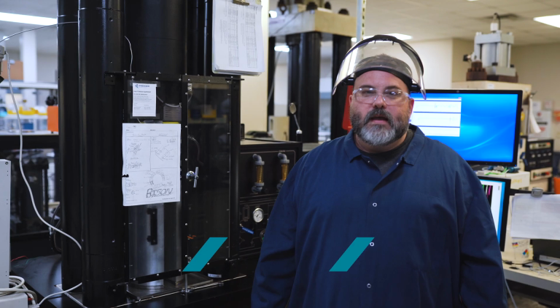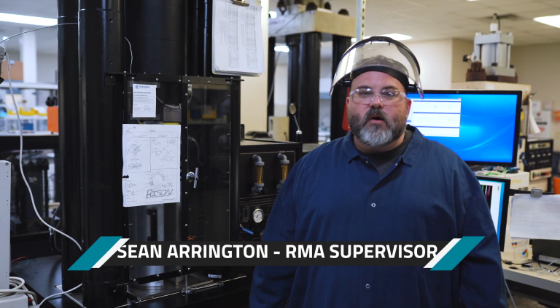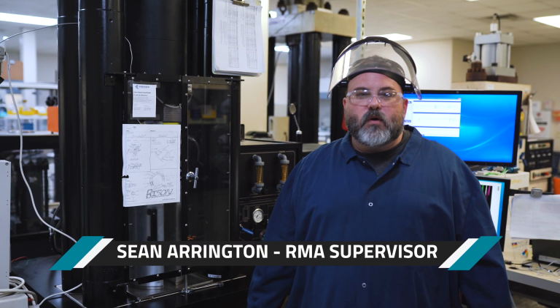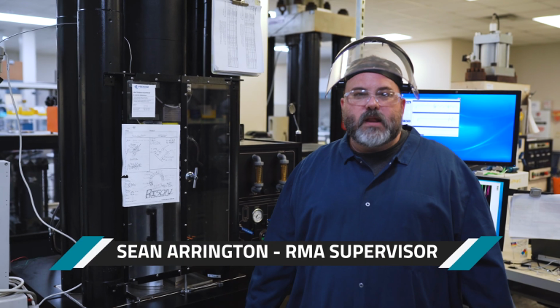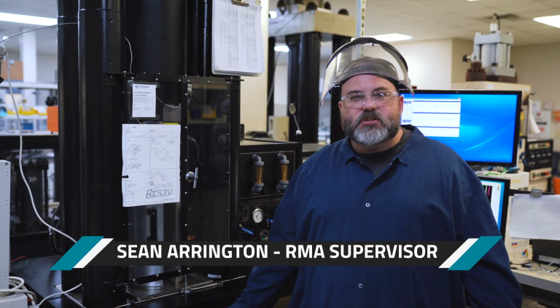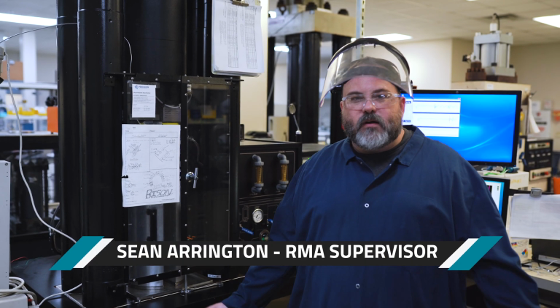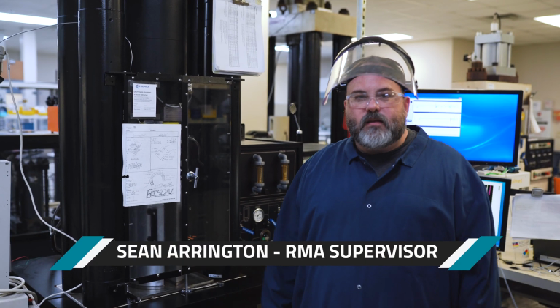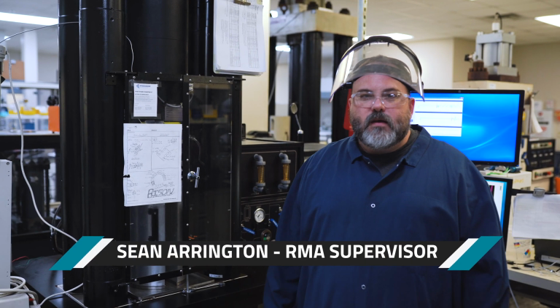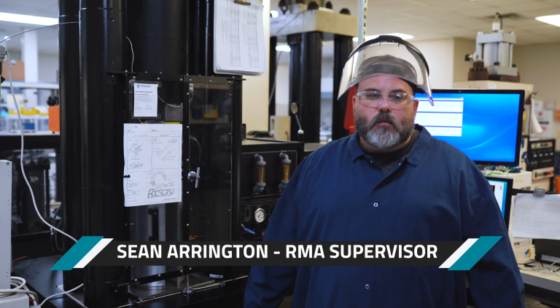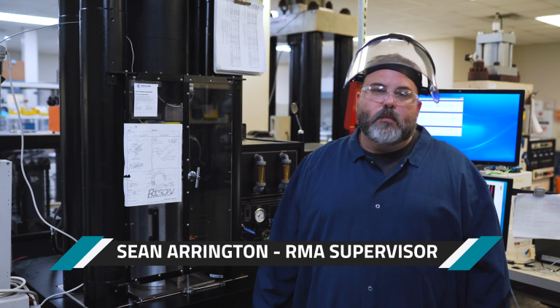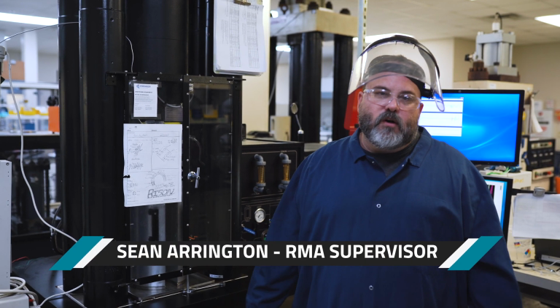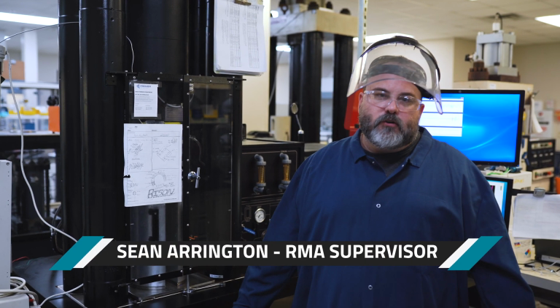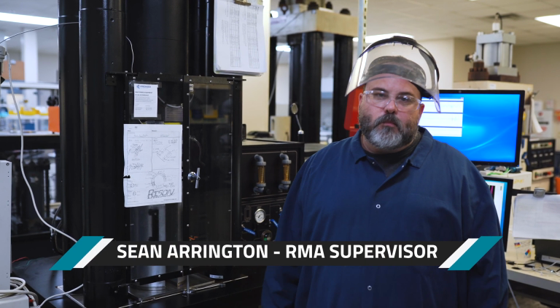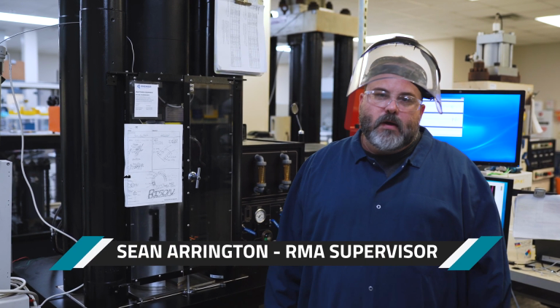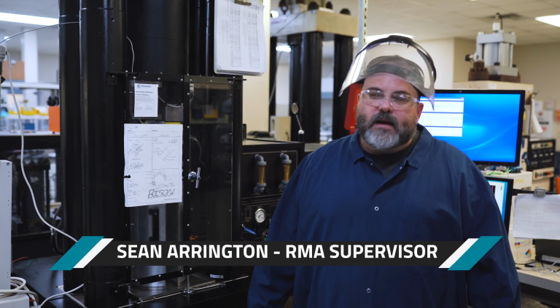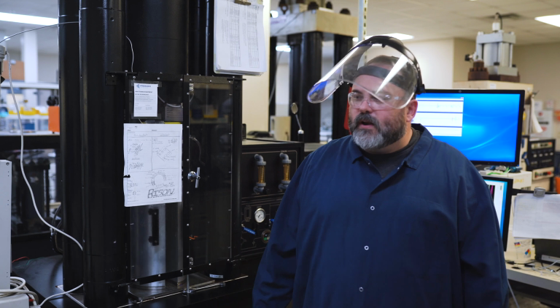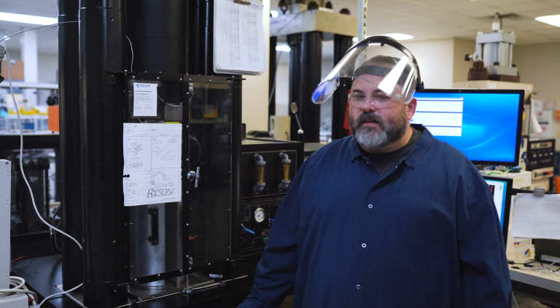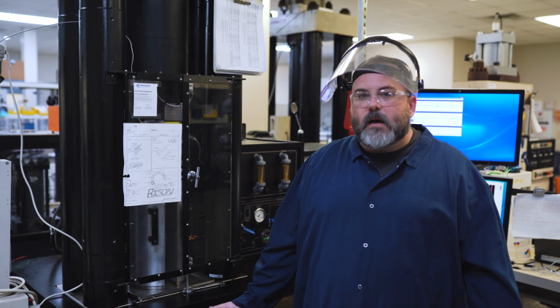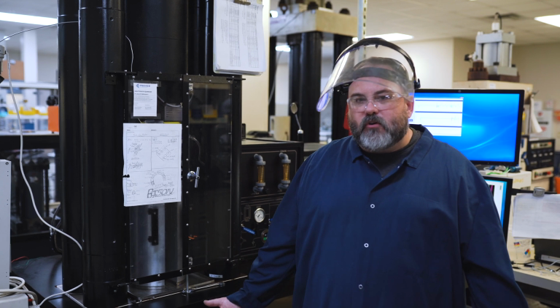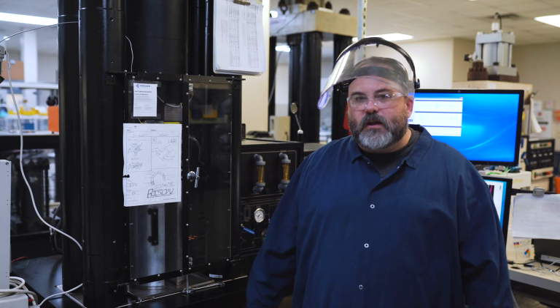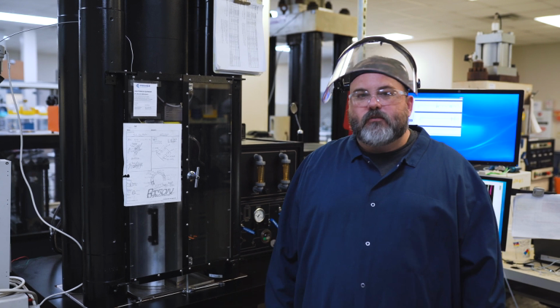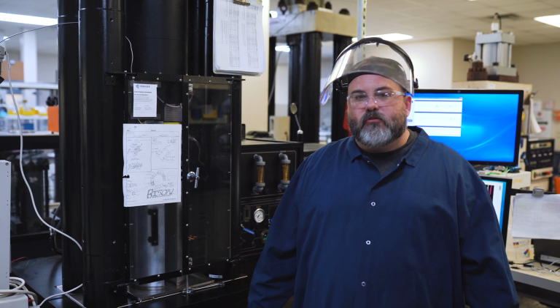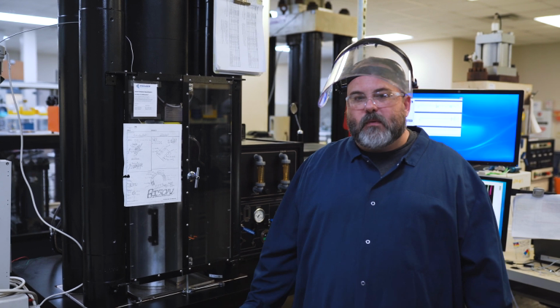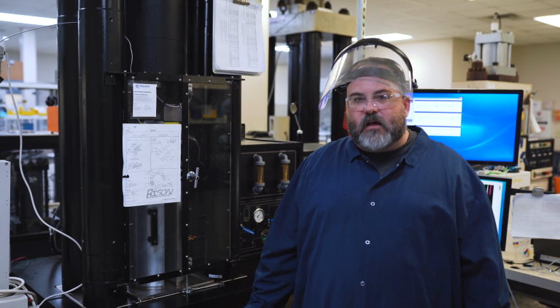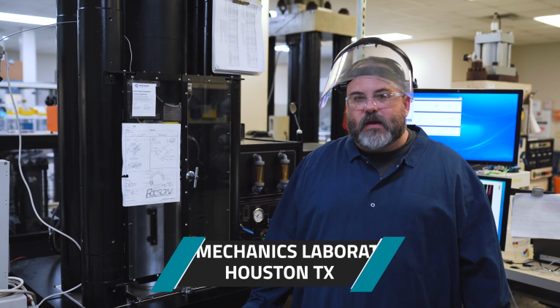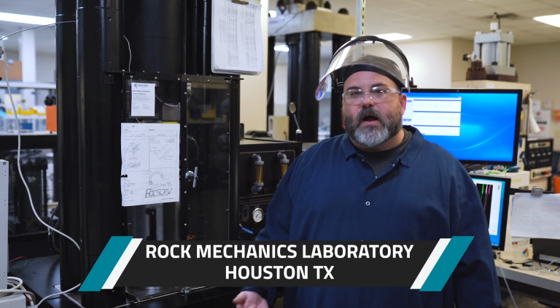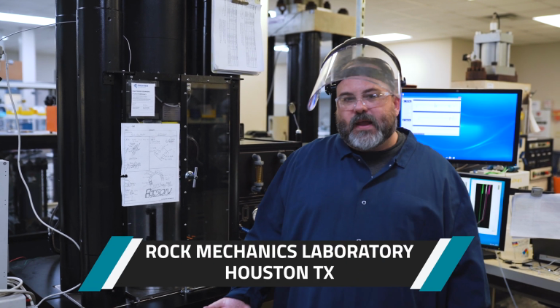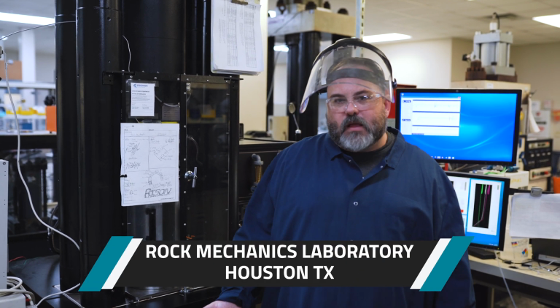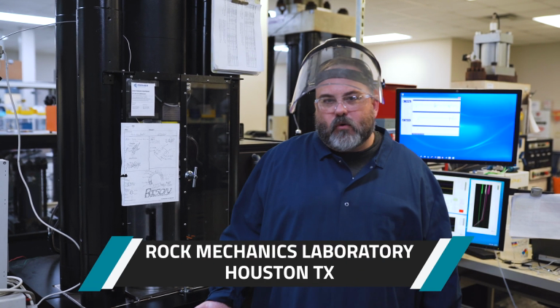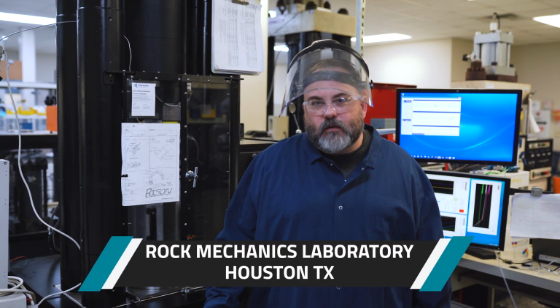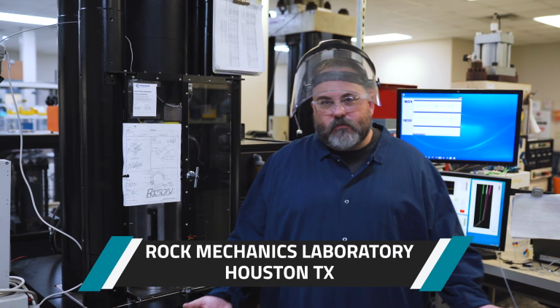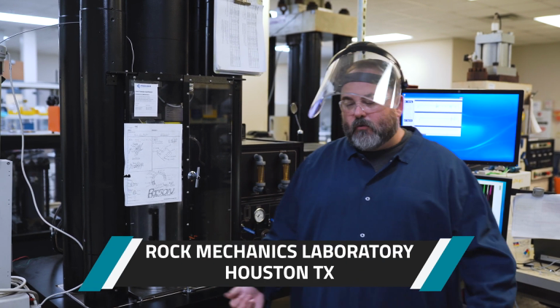Hello everyone, my name is Sean Errington with Premier Oil Field Group. I just wanted to take this opportunity to introduce myself and my Rock Mechanics Laboratory to you.